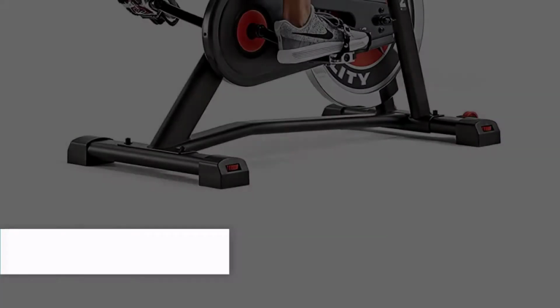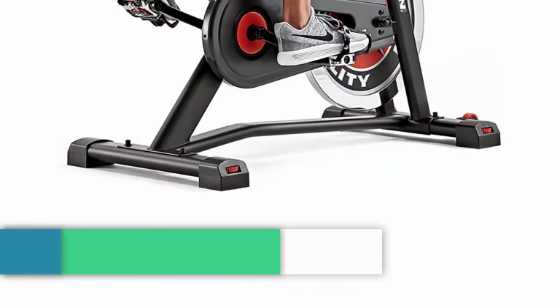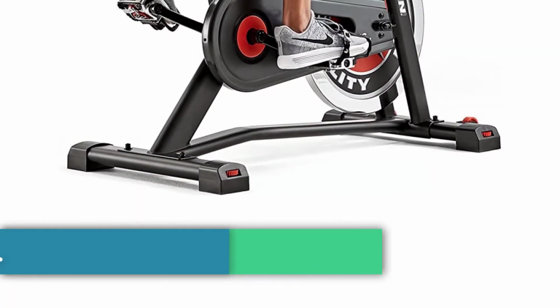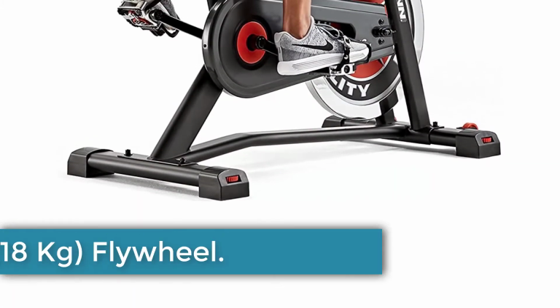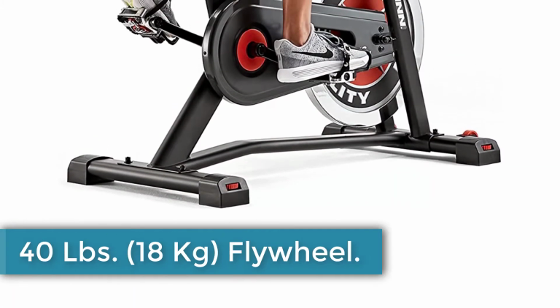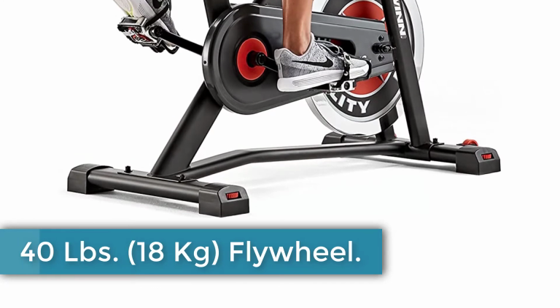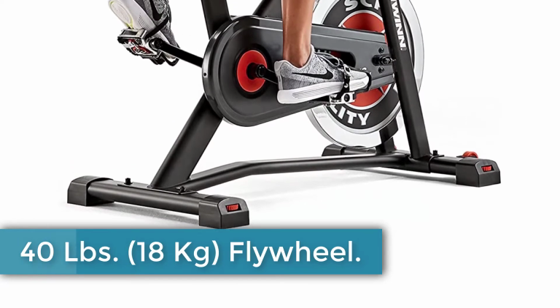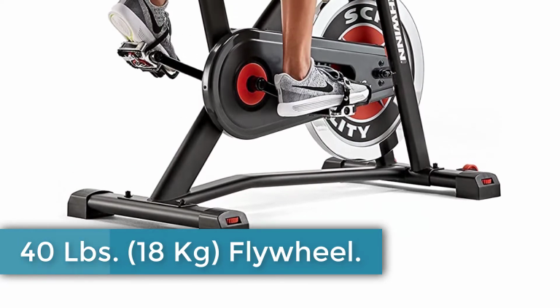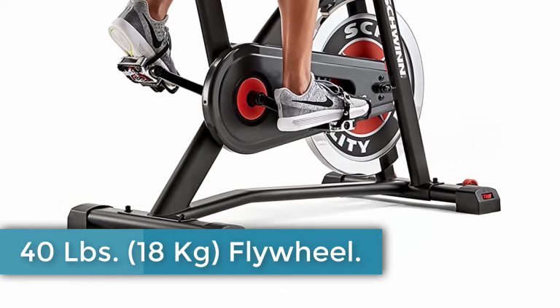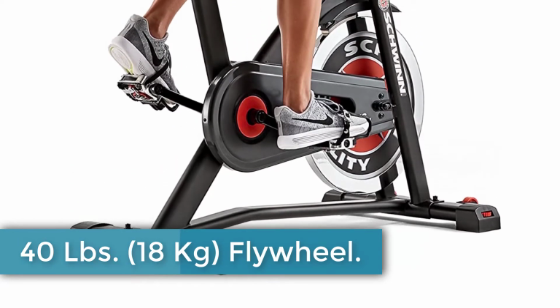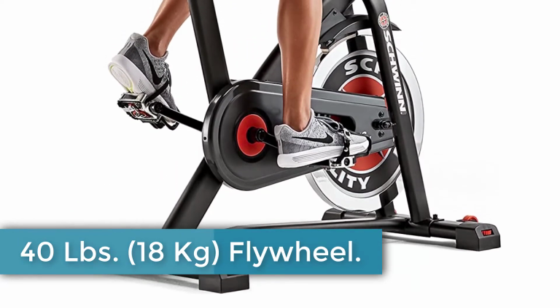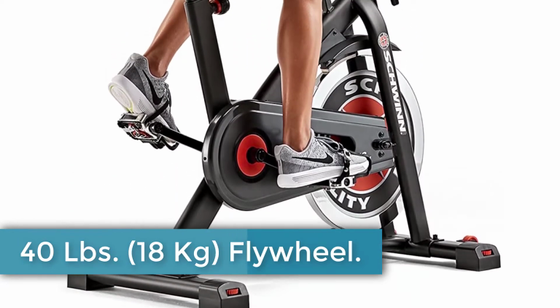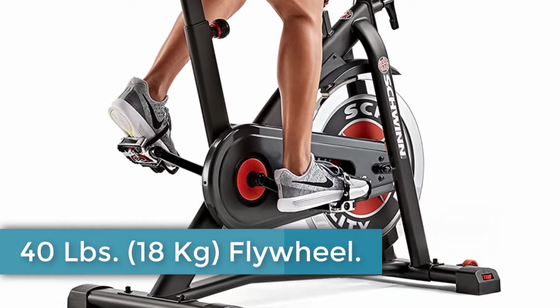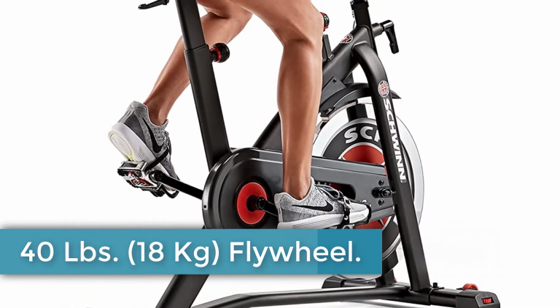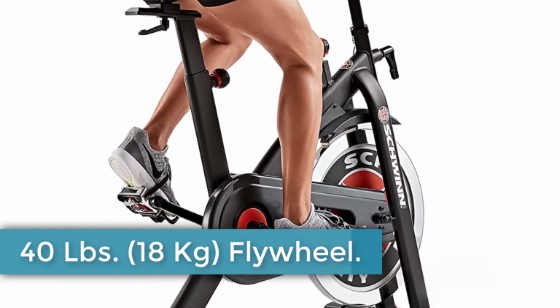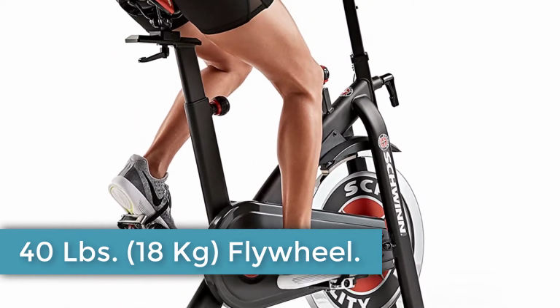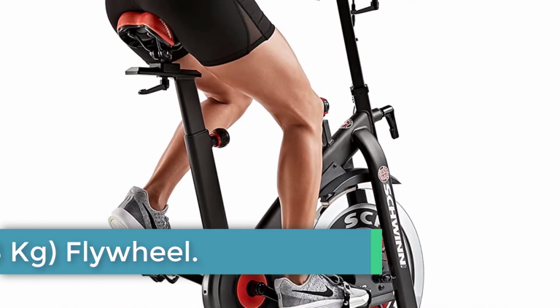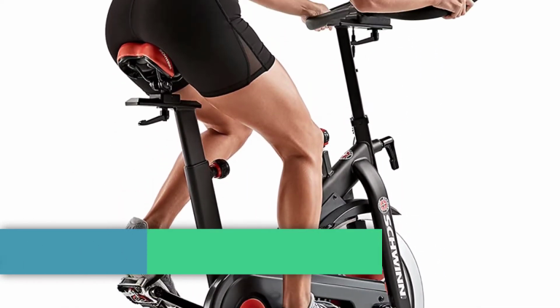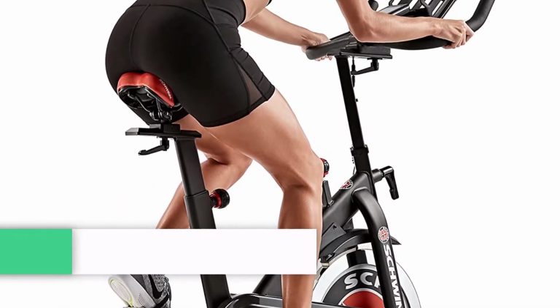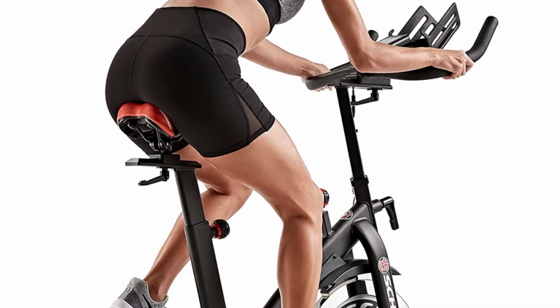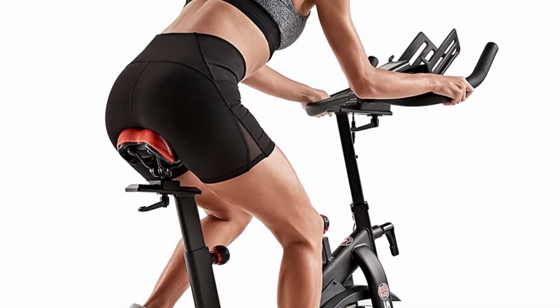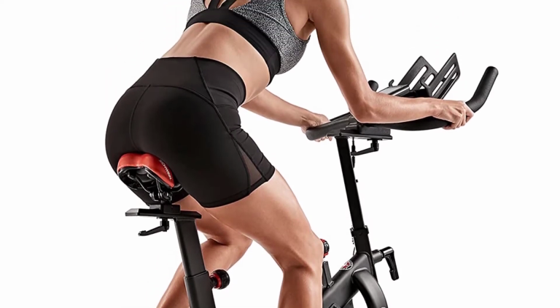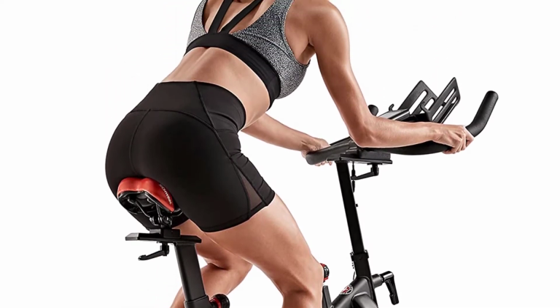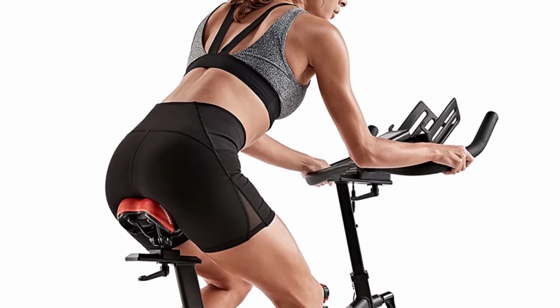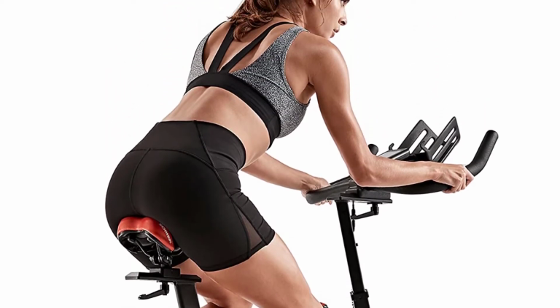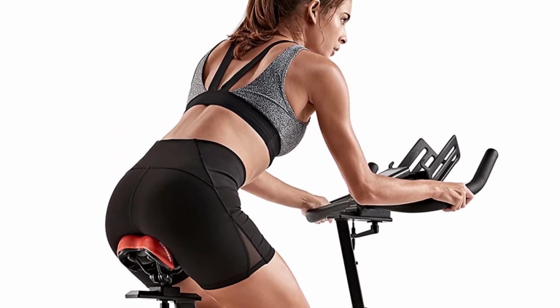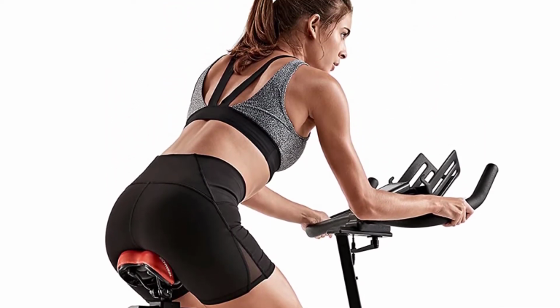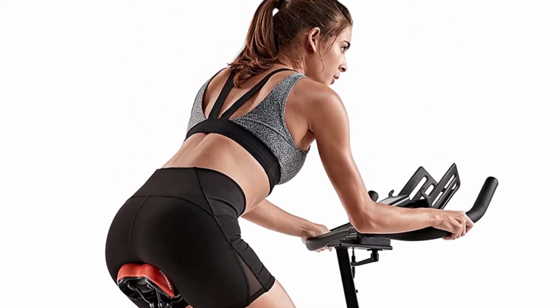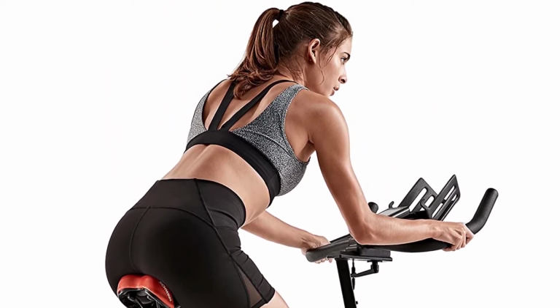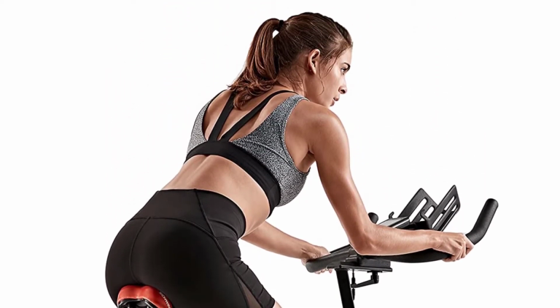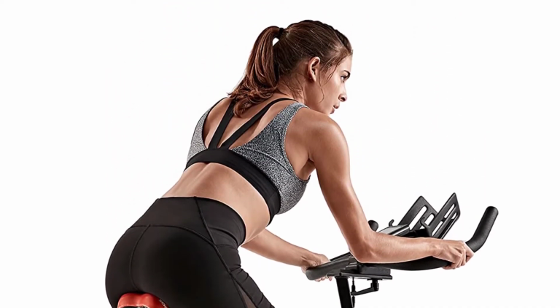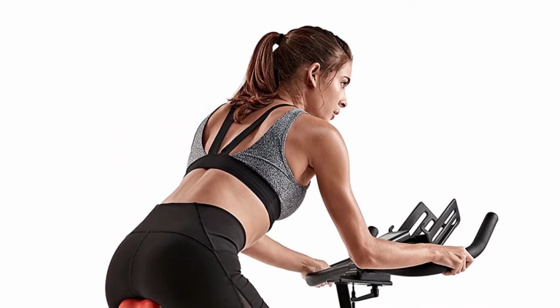40 lbs (18kg) Flywheel: Worried about the noise of your new bike? The Schwinn IC3 boasts a smooth and silent drive, despite its durable infinite resistance wheel.